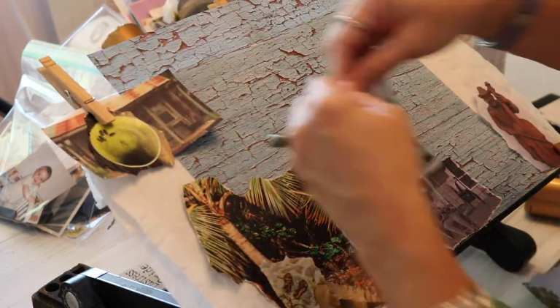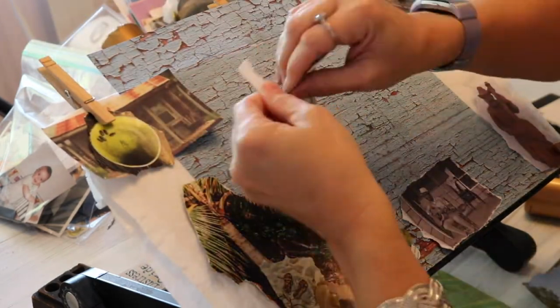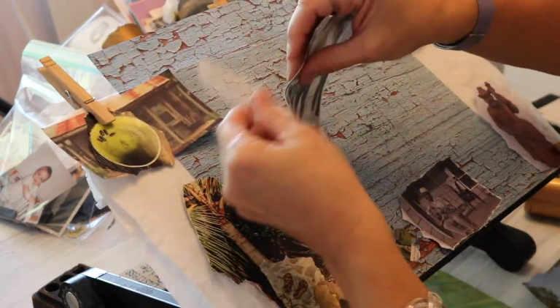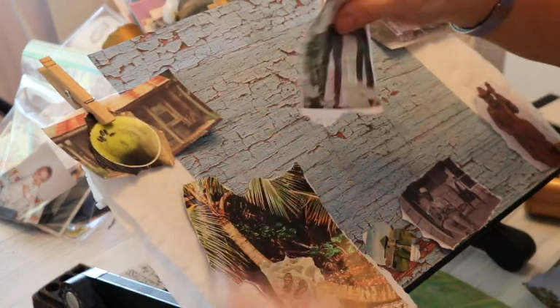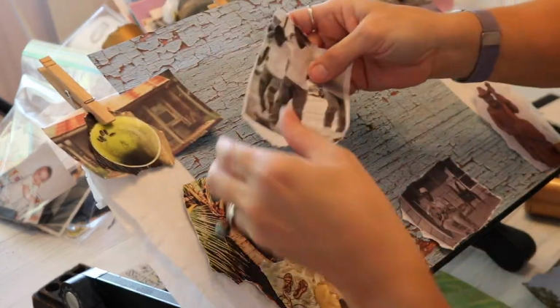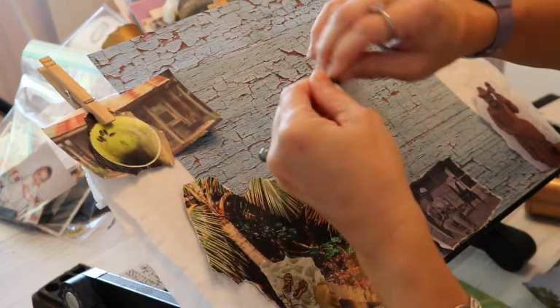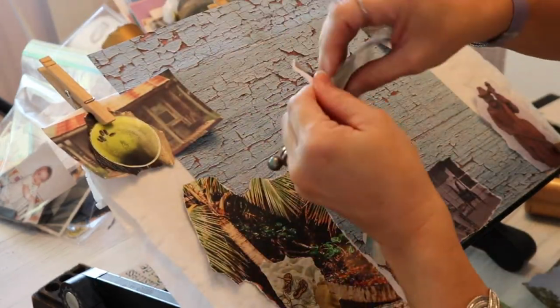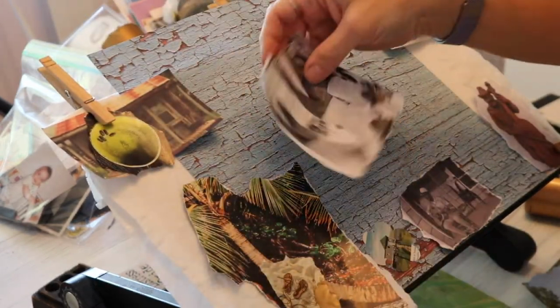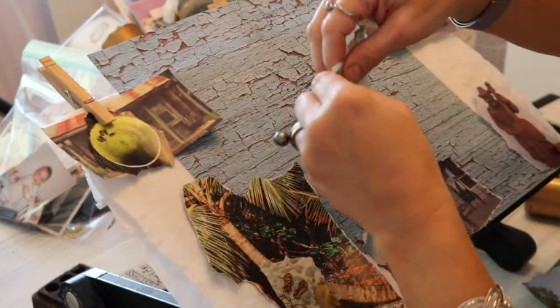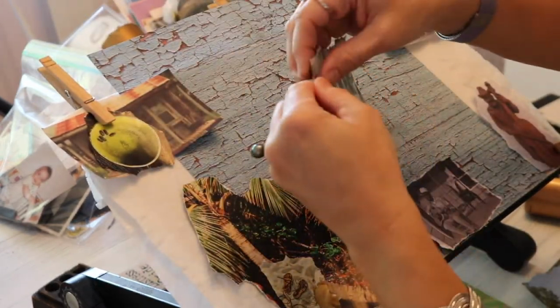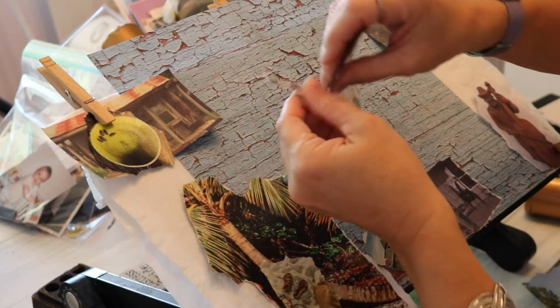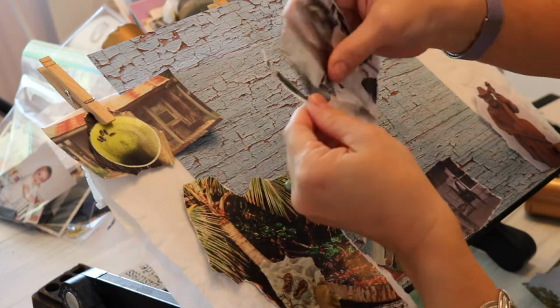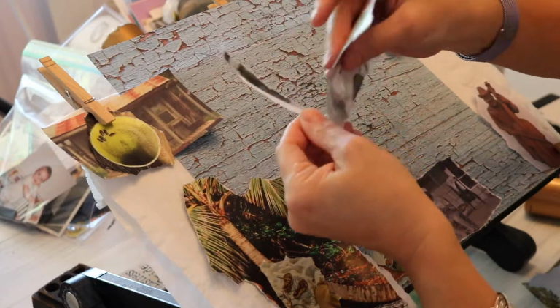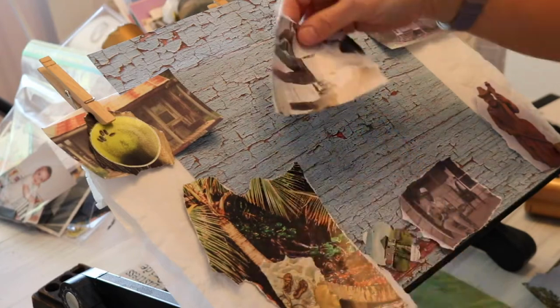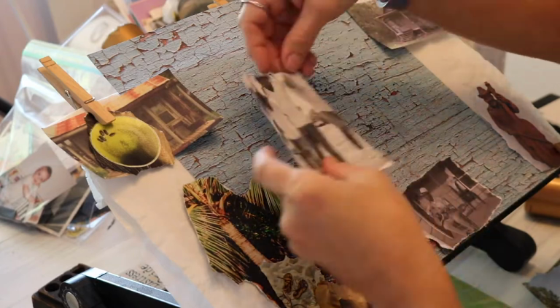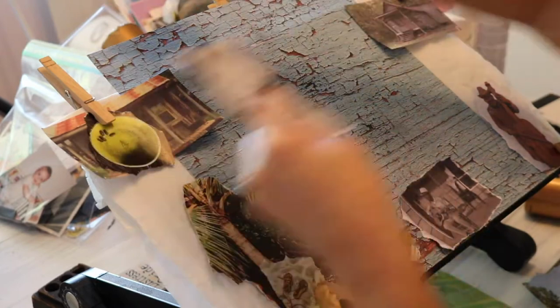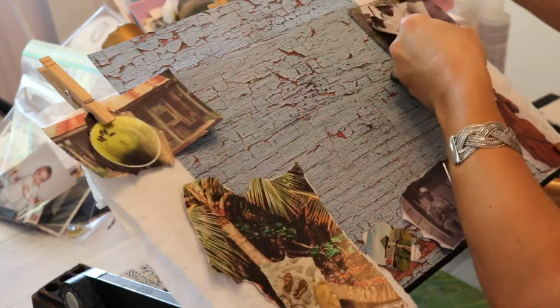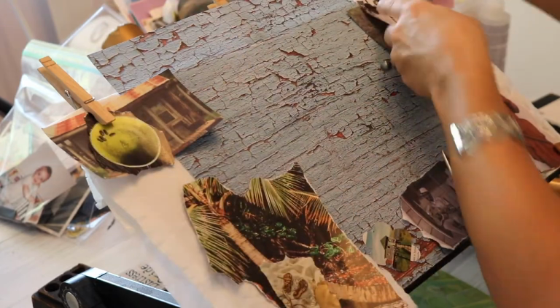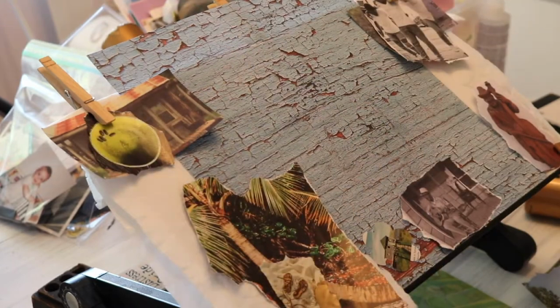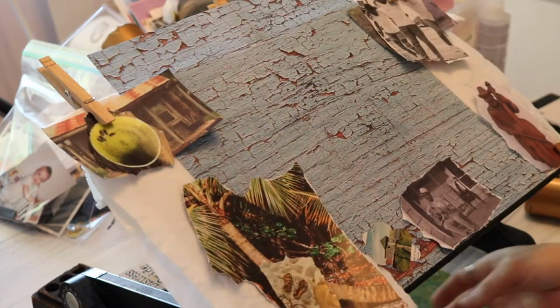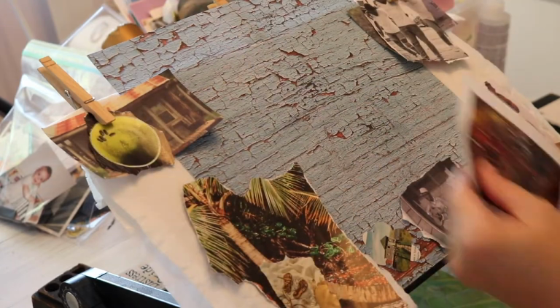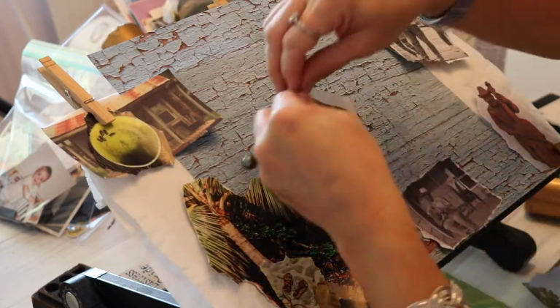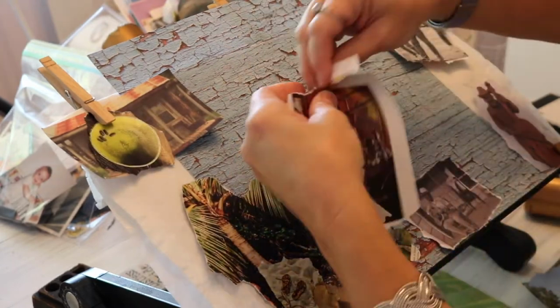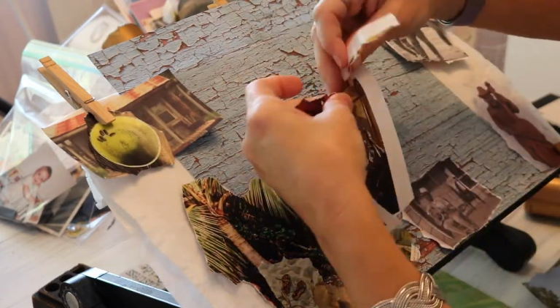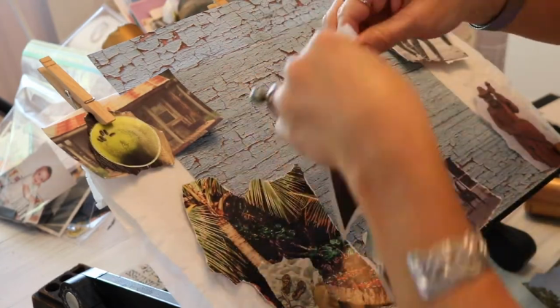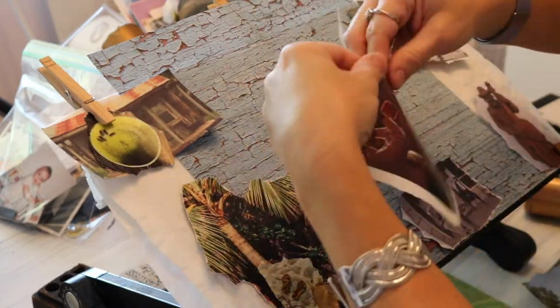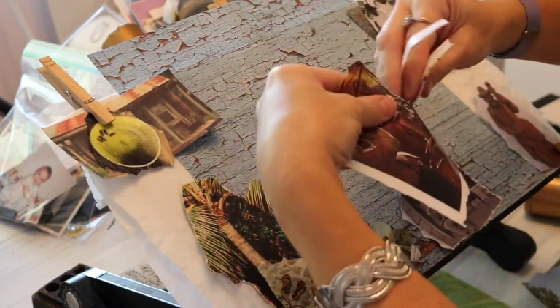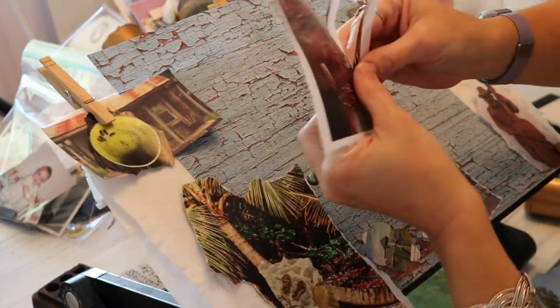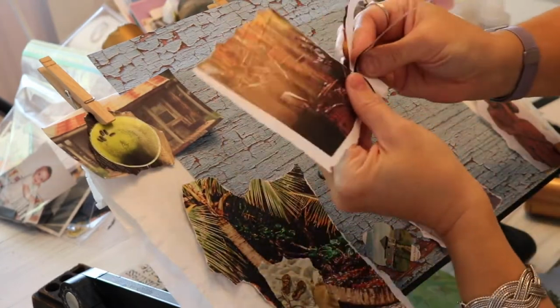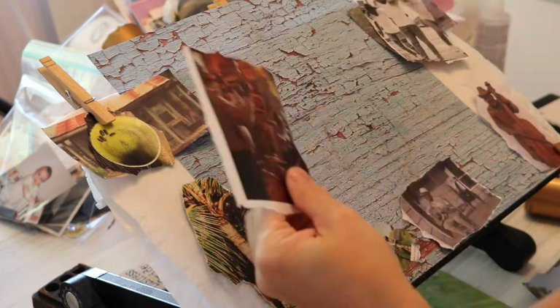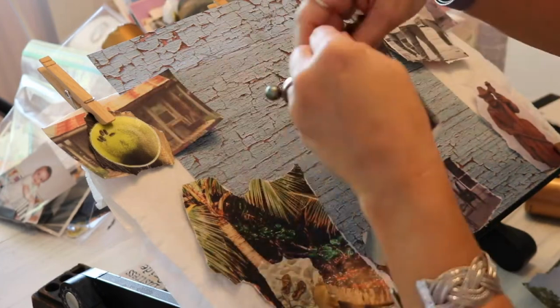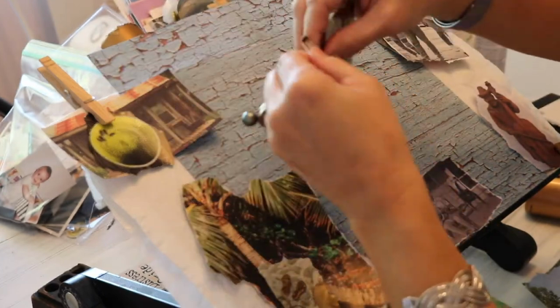I also wanted to add: if you'd like to check out all of the other participants with this hashtag, they will be listed in my description box.